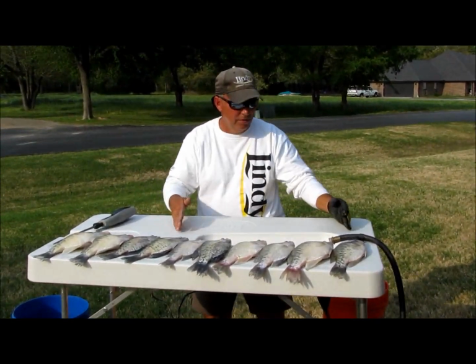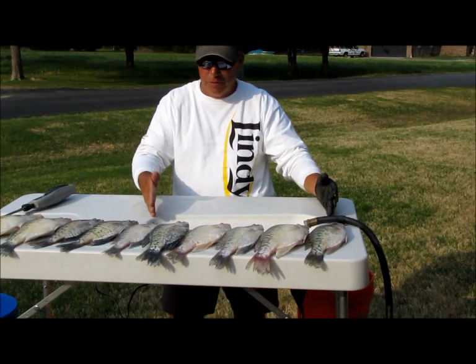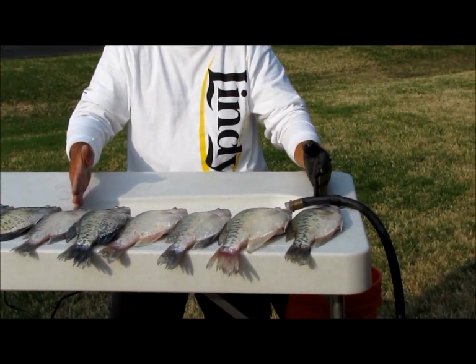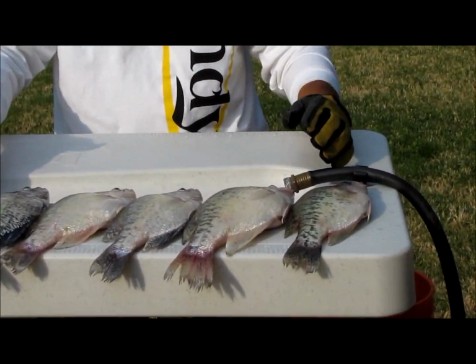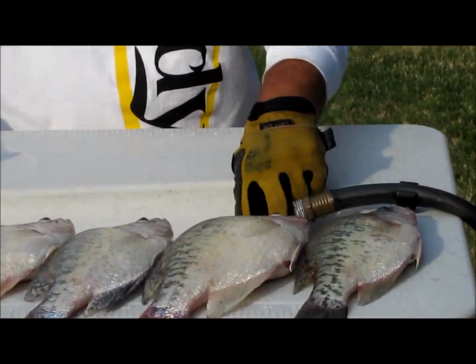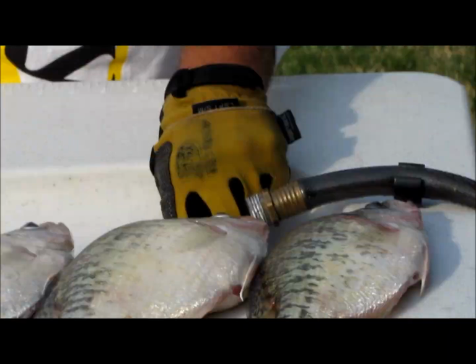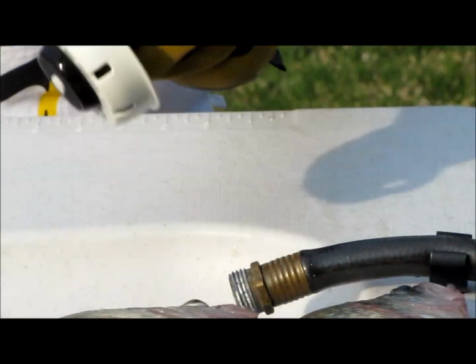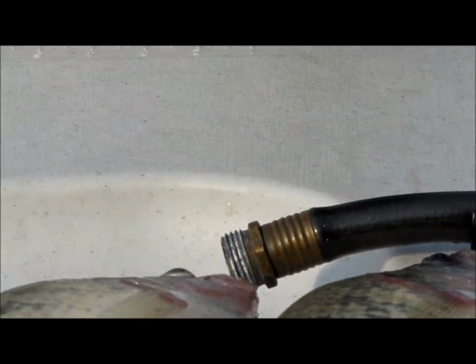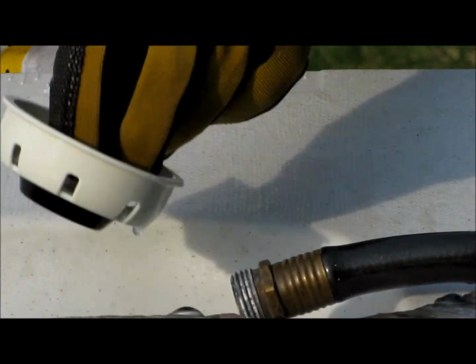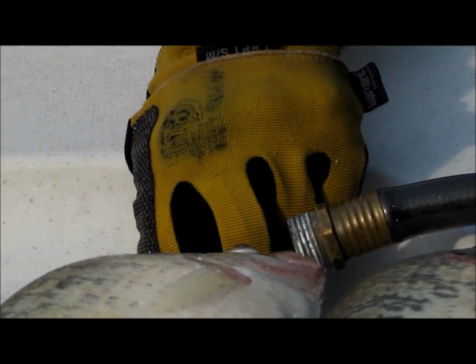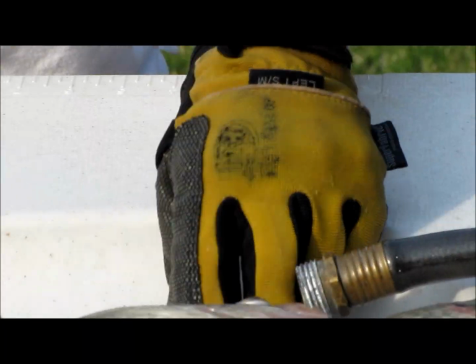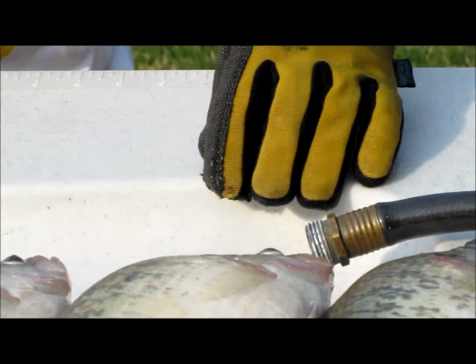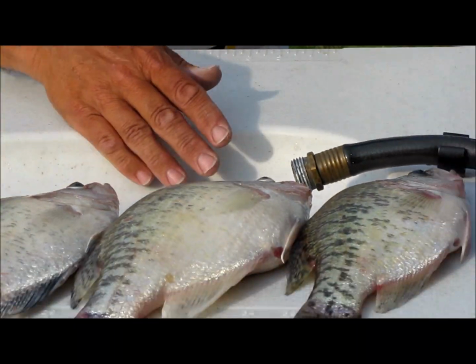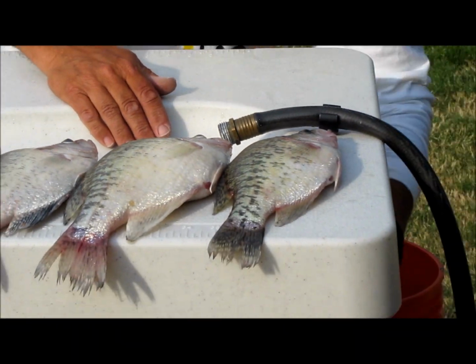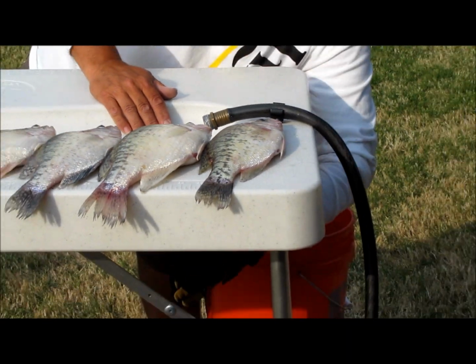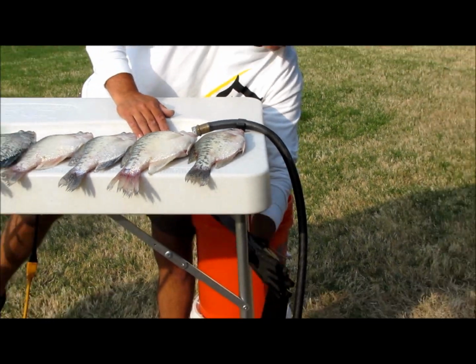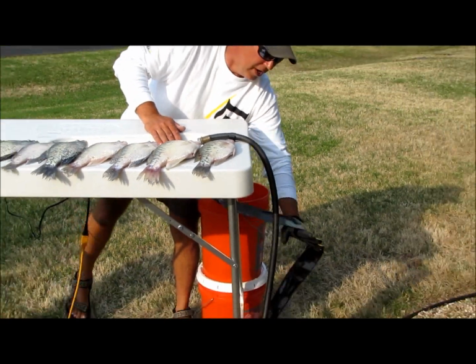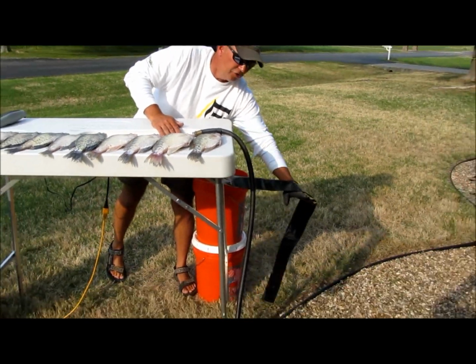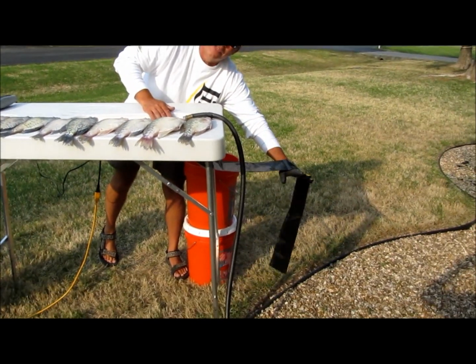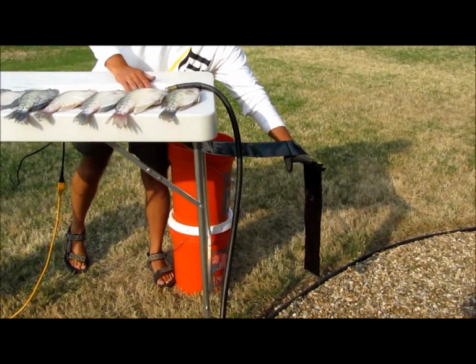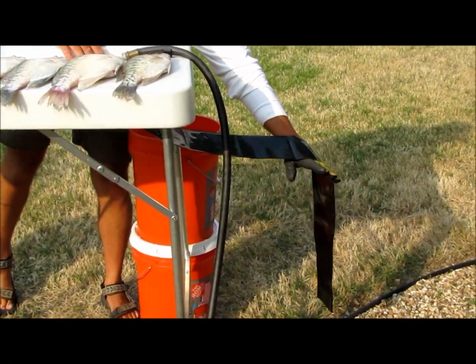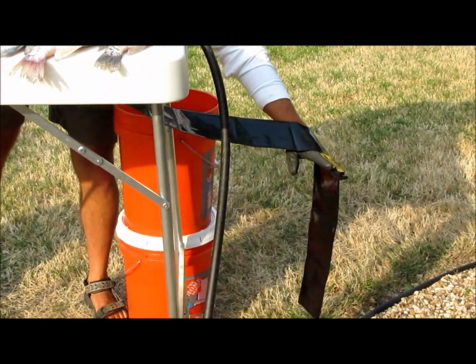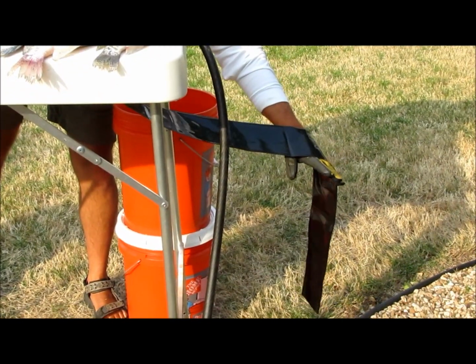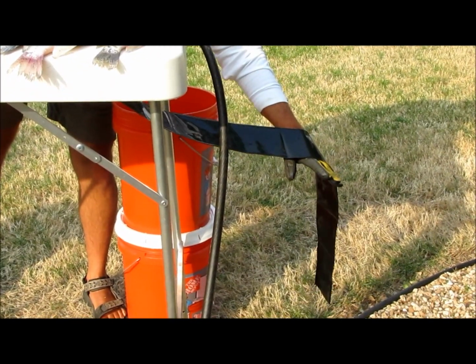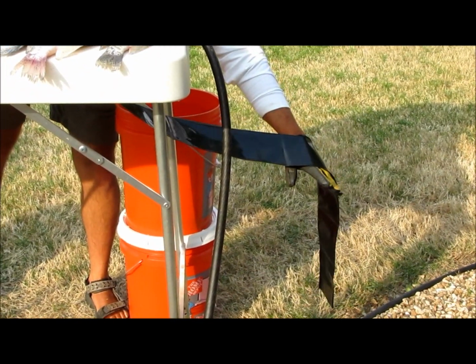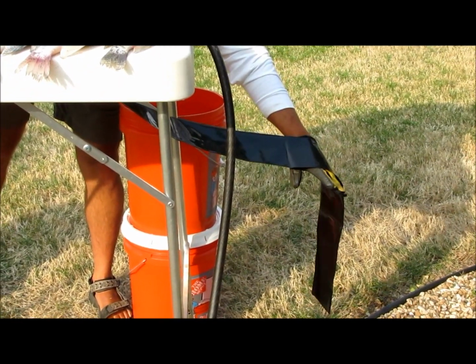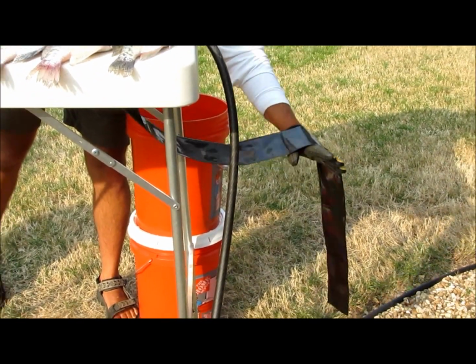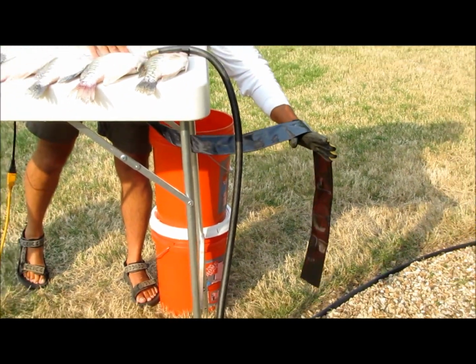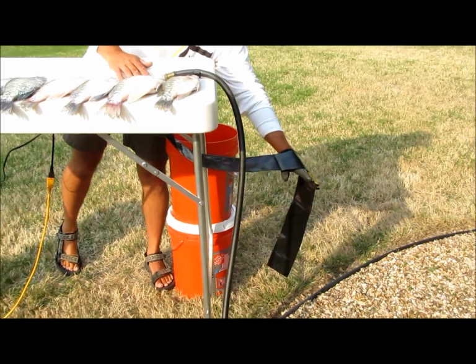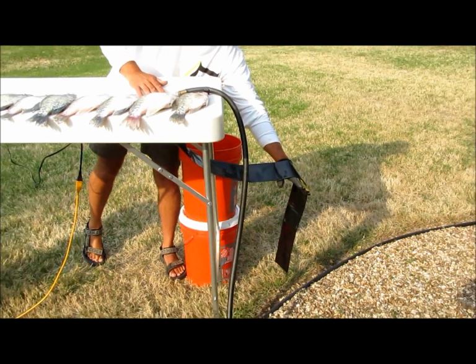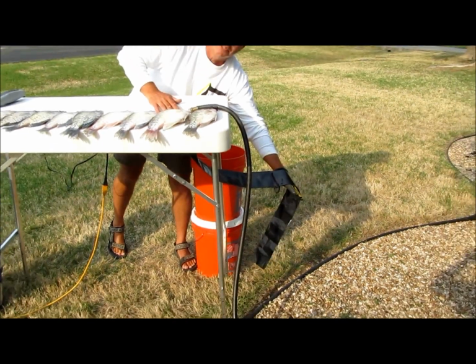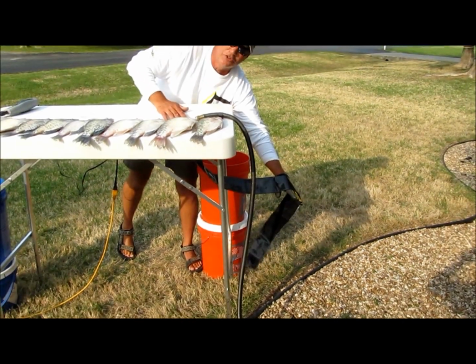It has a built-in sink with a sink drain stopper, just like at home. It also has a drain catch that'll let the water run away from the table to keep your feet dry.